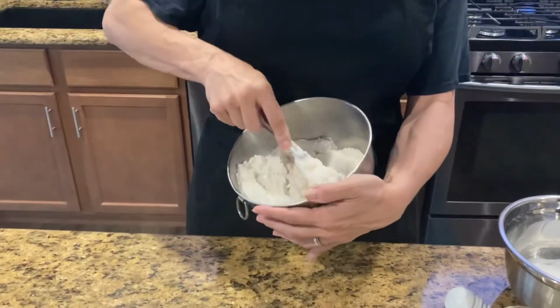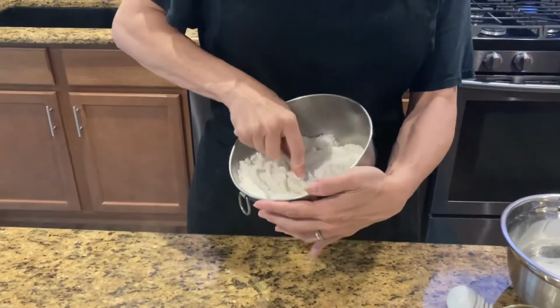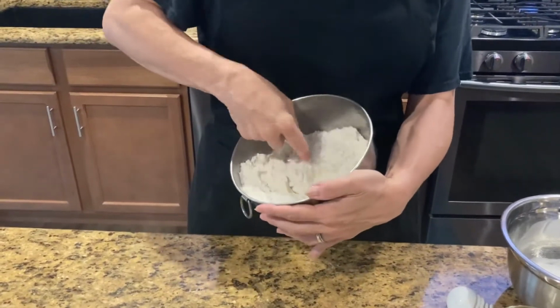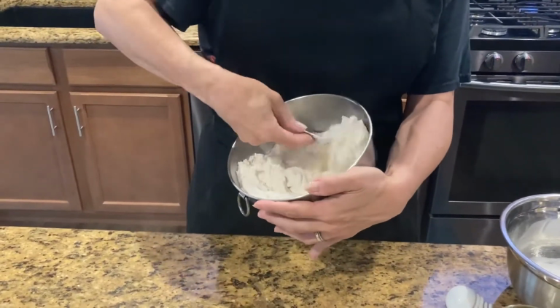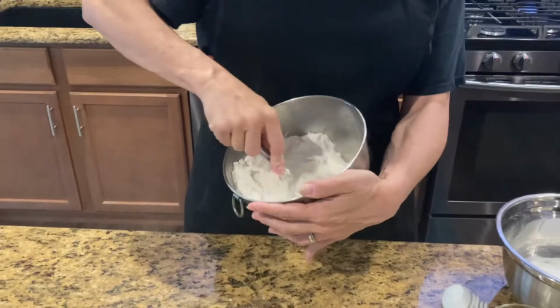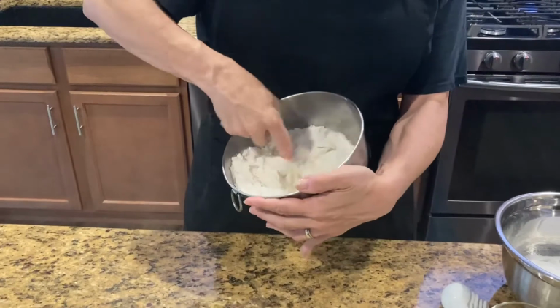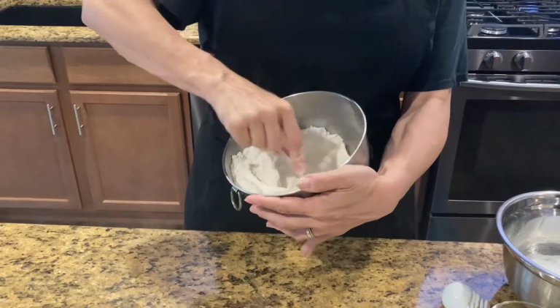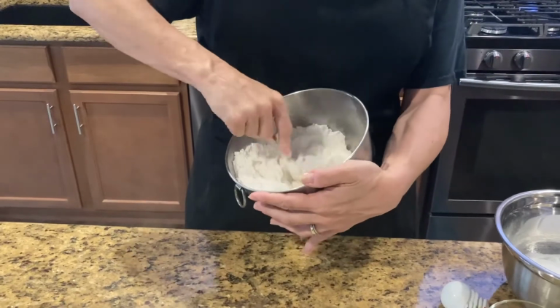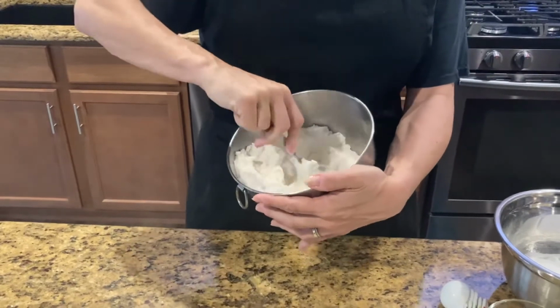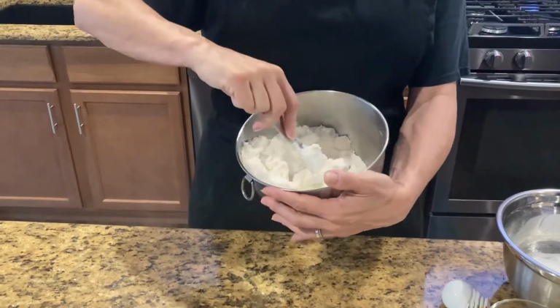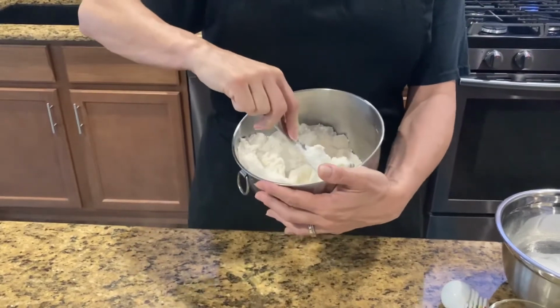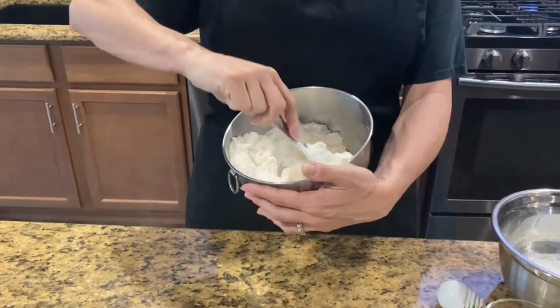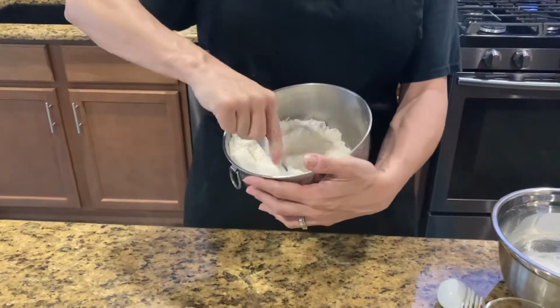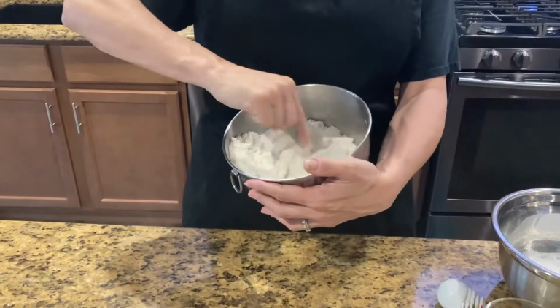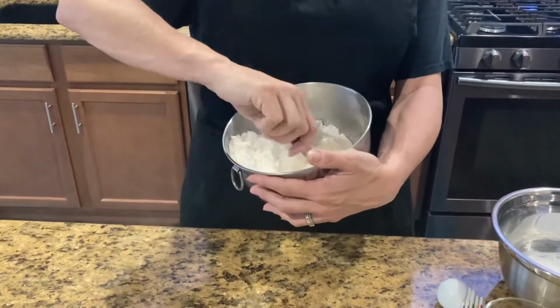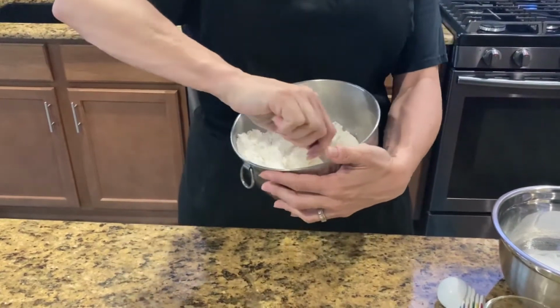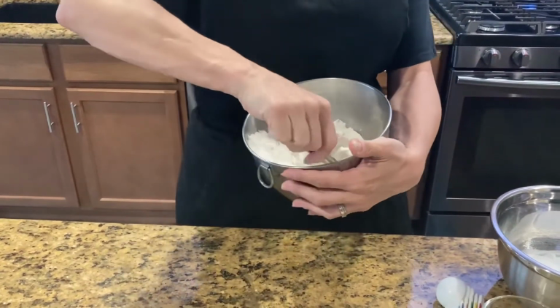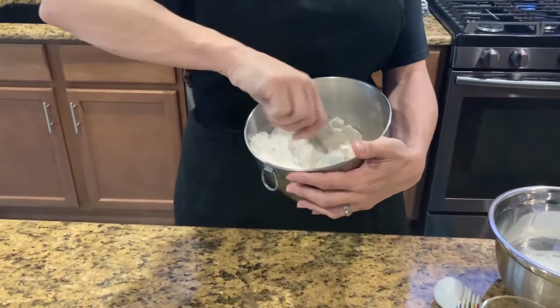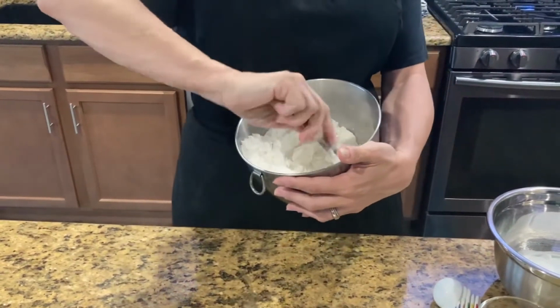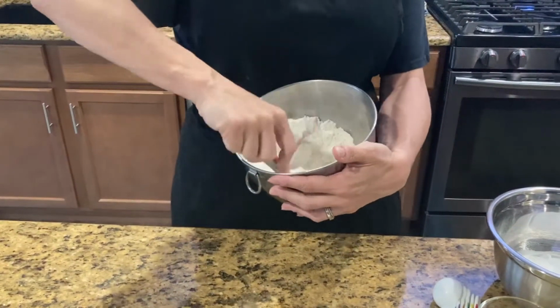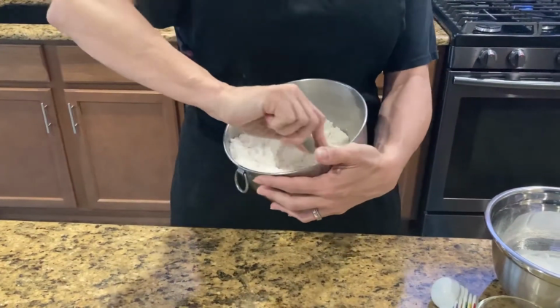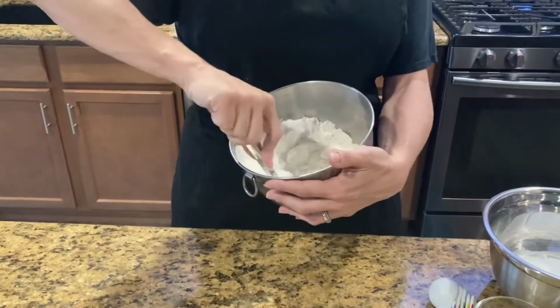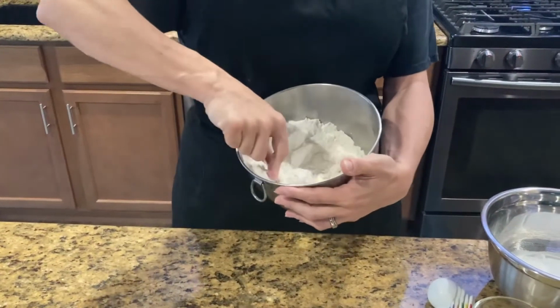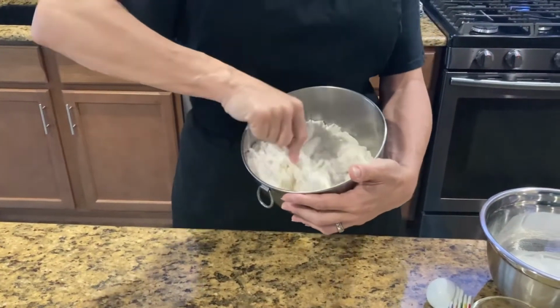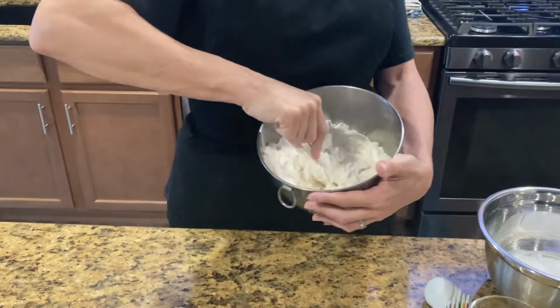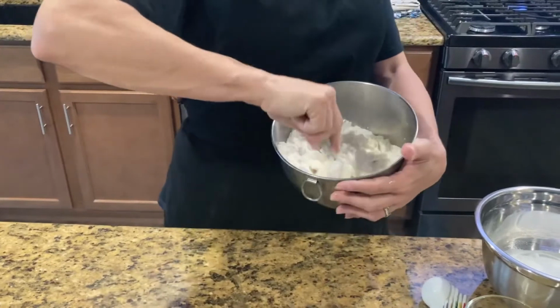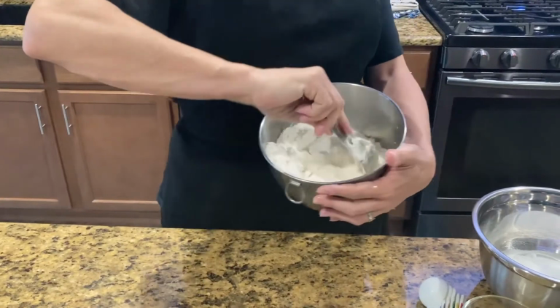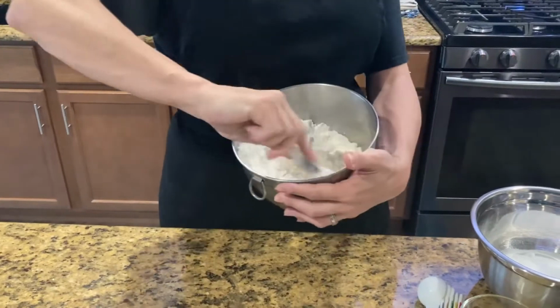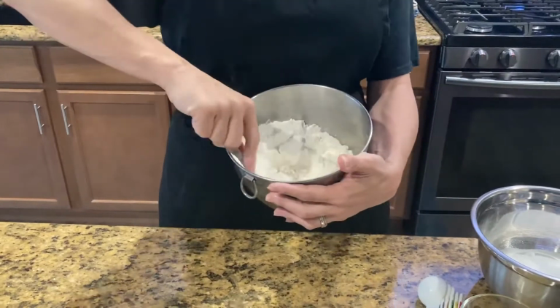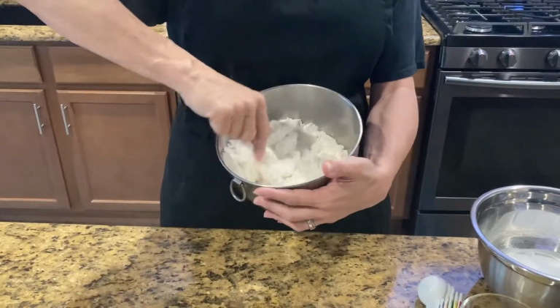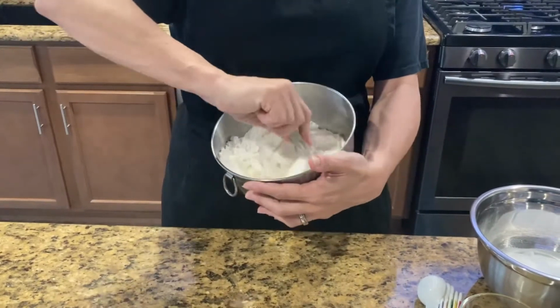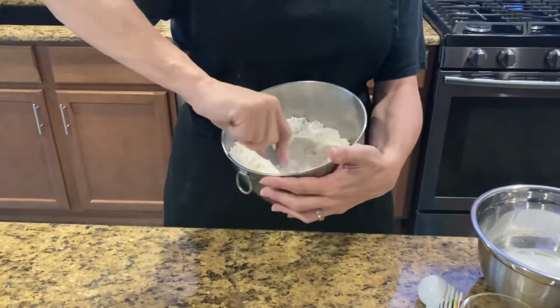Right before we started filming the video we went ahead and preheated our oven. We have it preheating to 350 degrees.